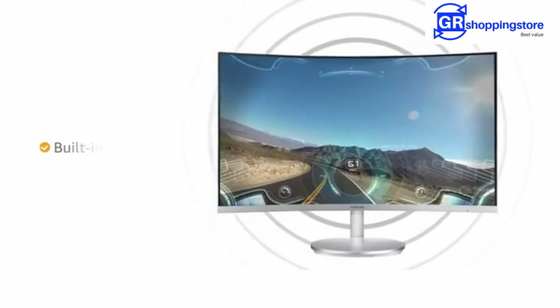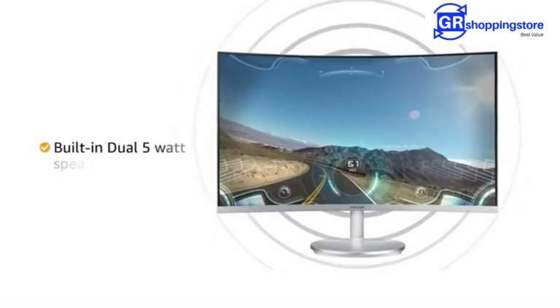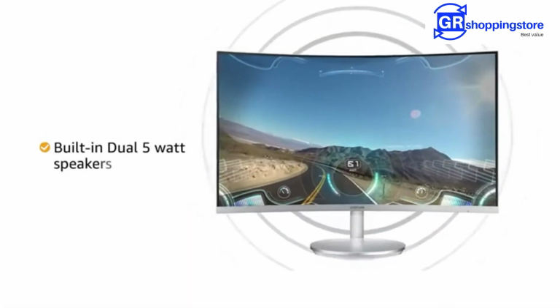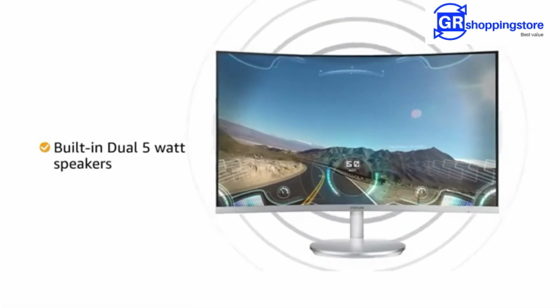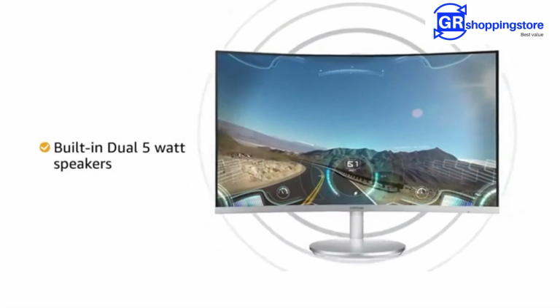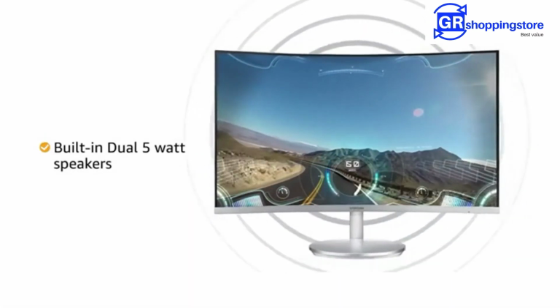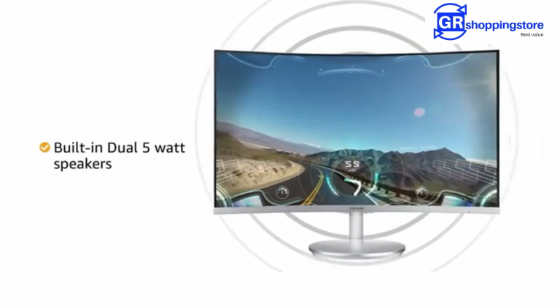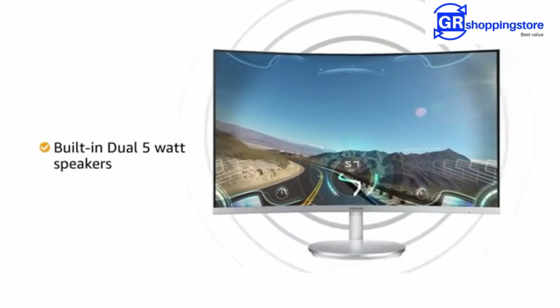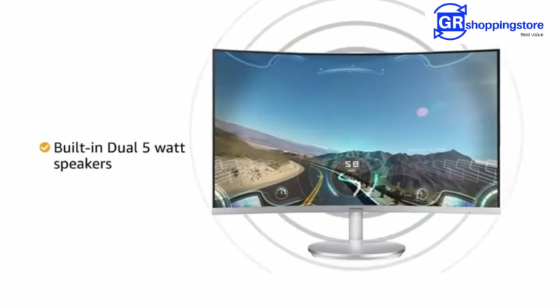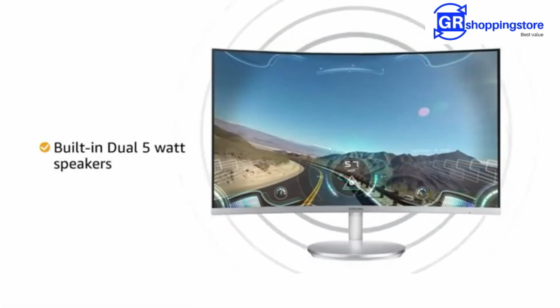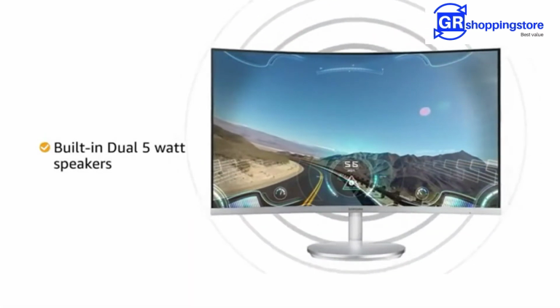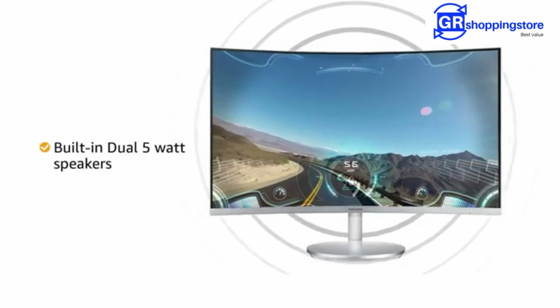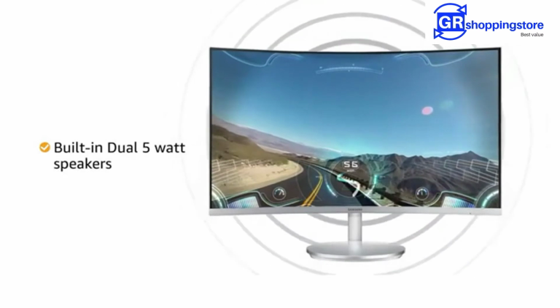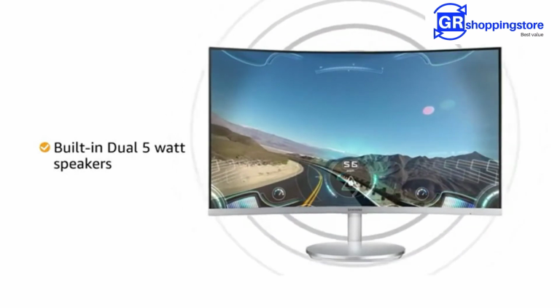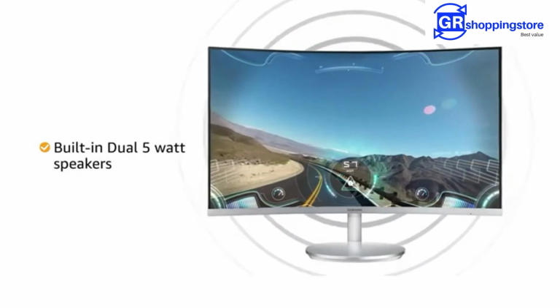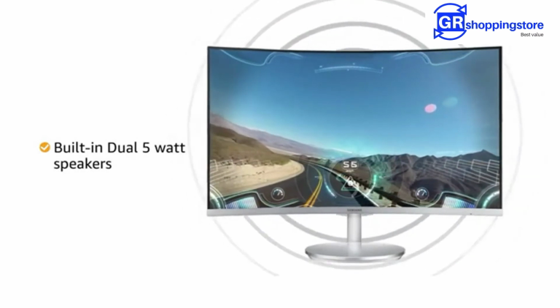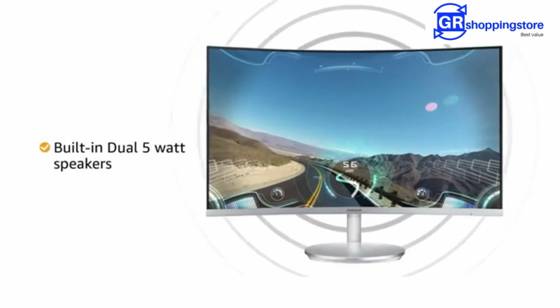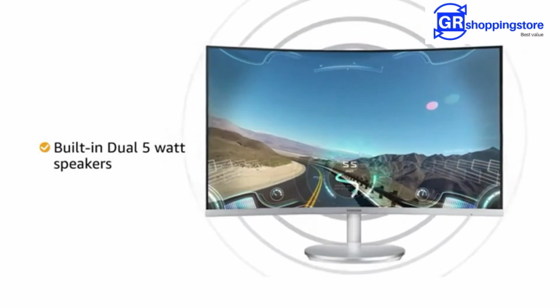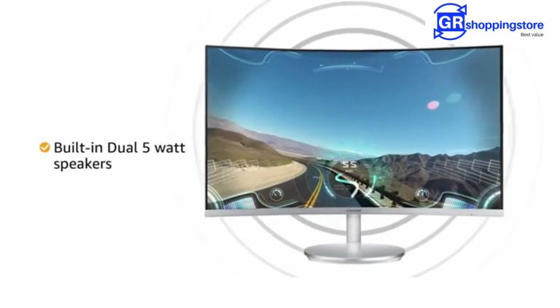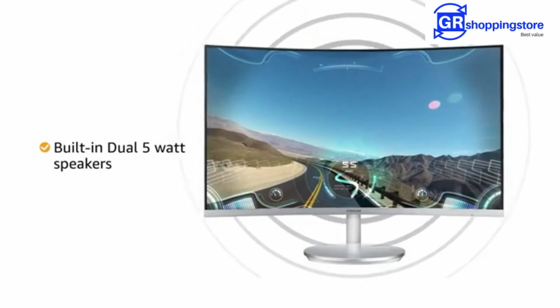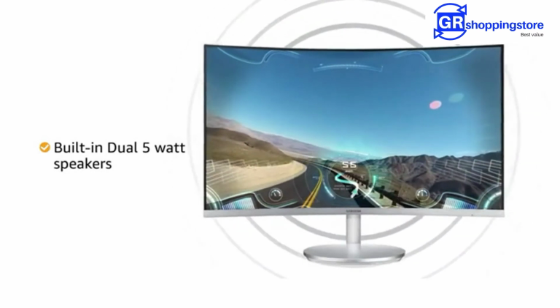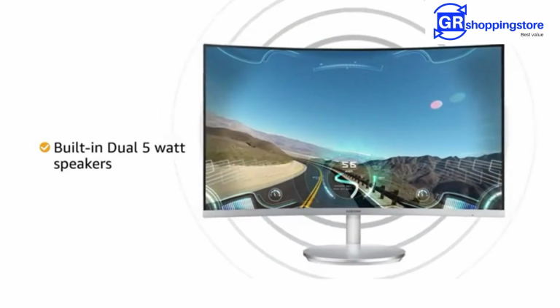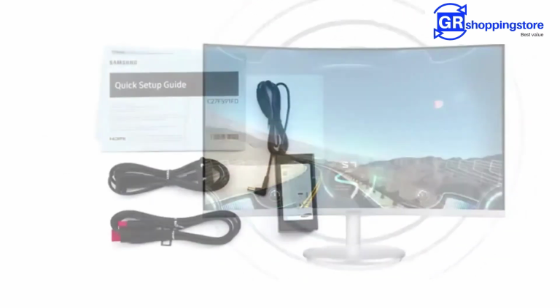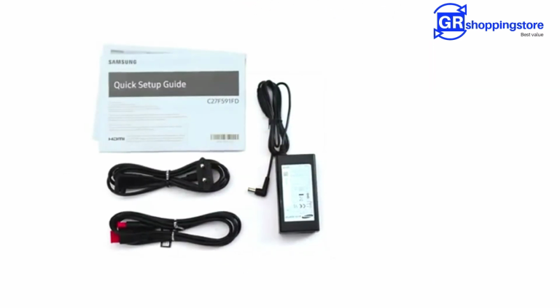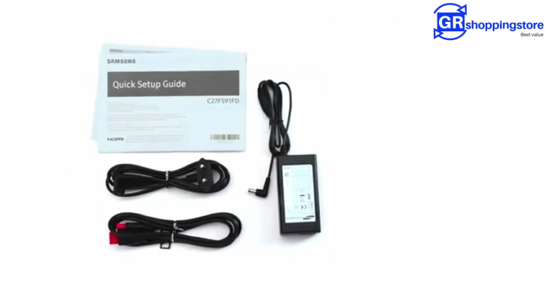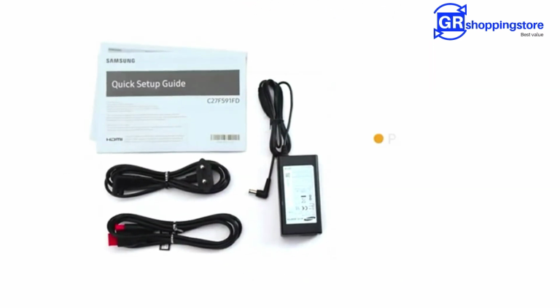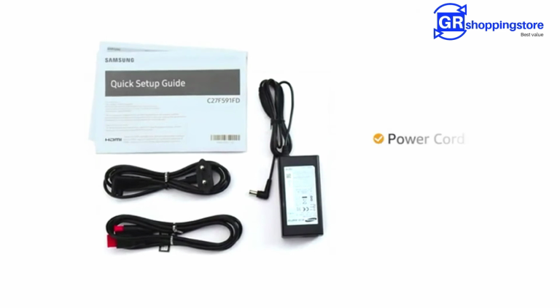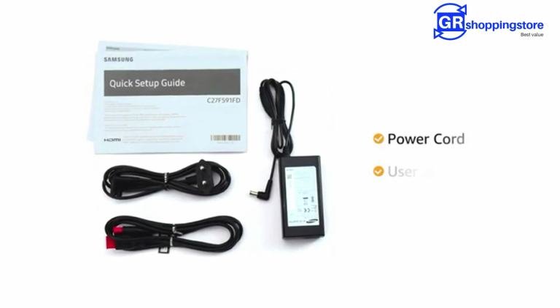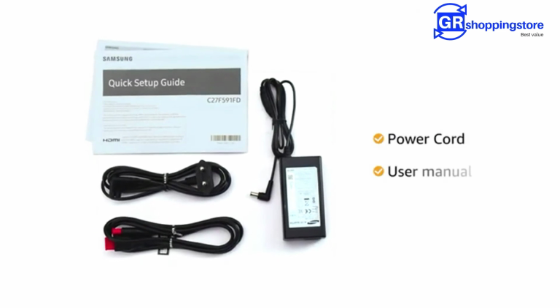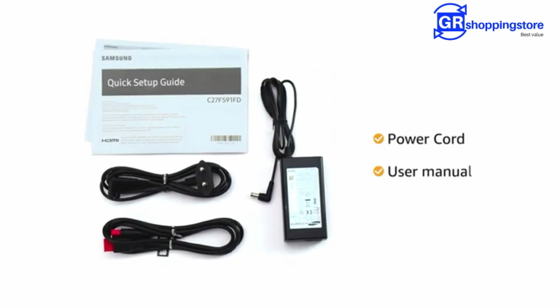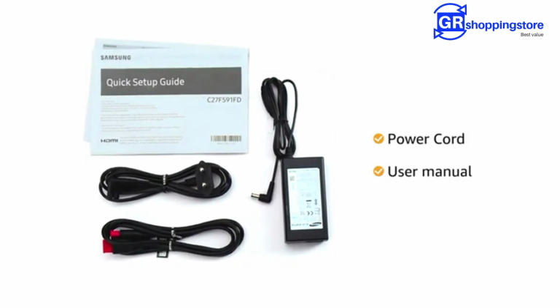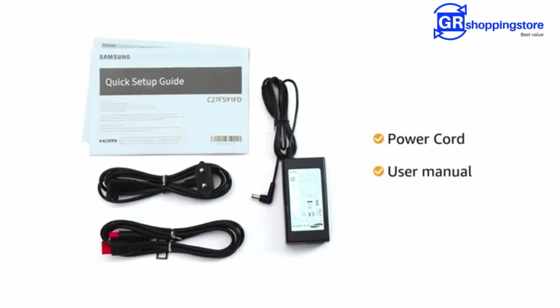The monitor comes with built-in dual 5-watt stereo speakers, allowing you to enjoy movies, music and games without cluttering your desk. This monitor comes with a power cord and user manual in the box.